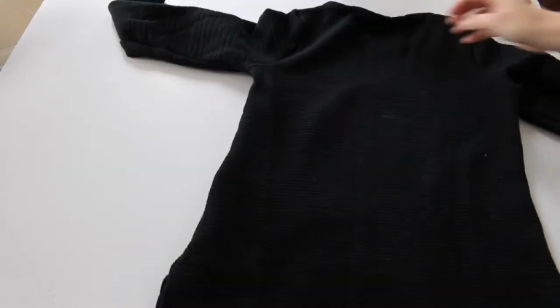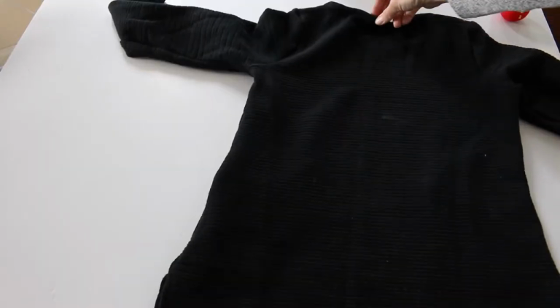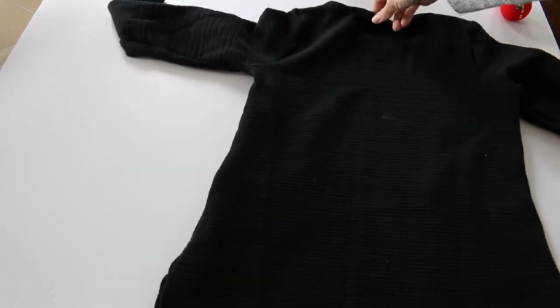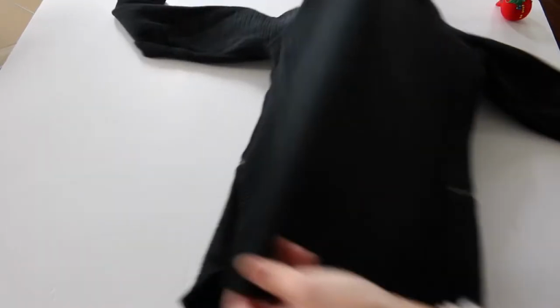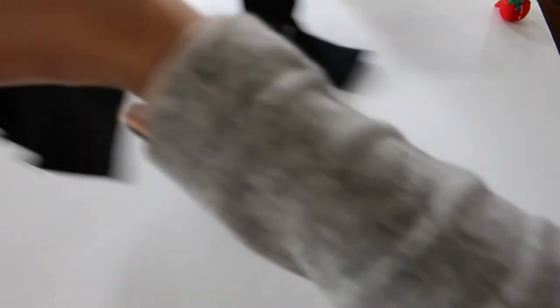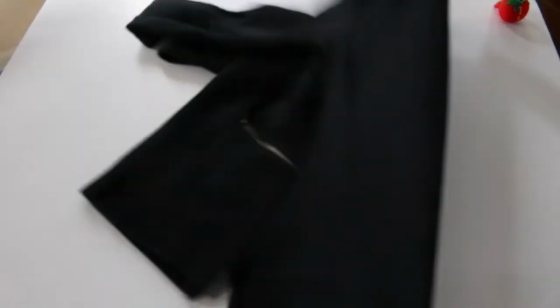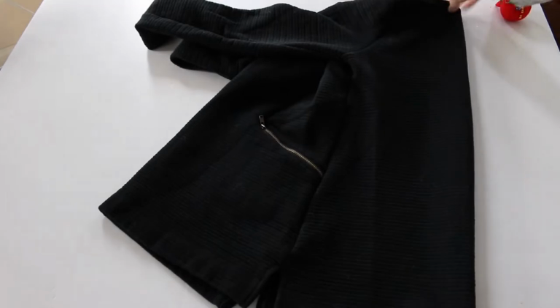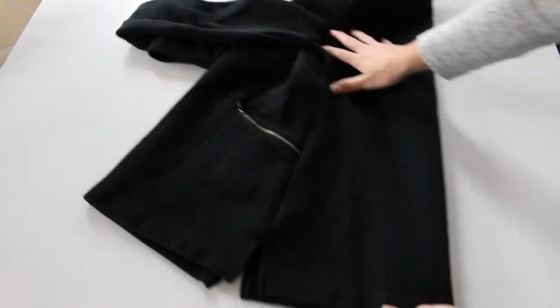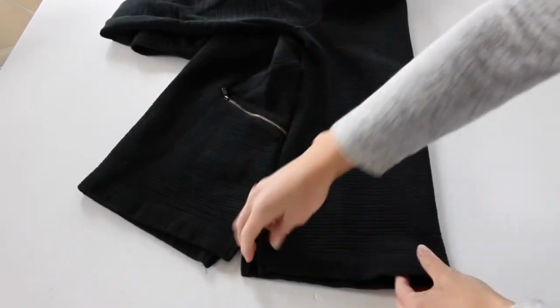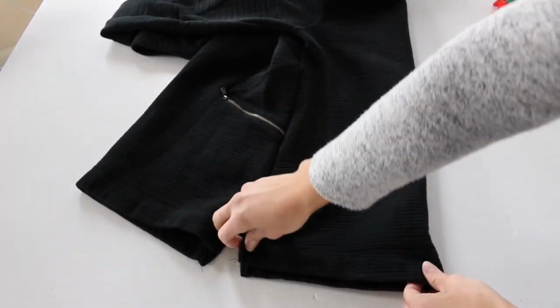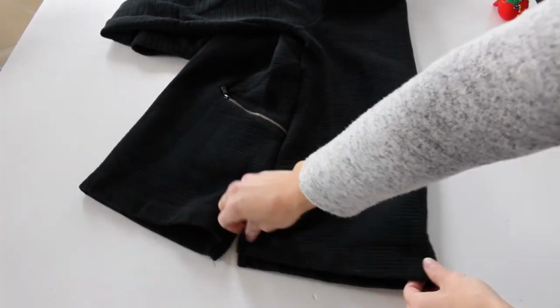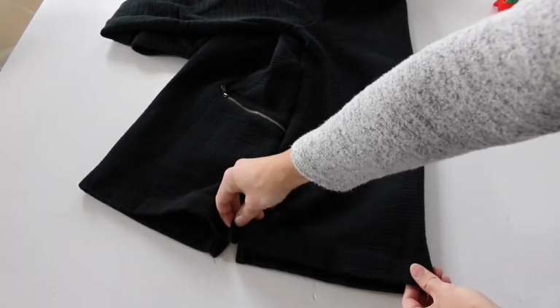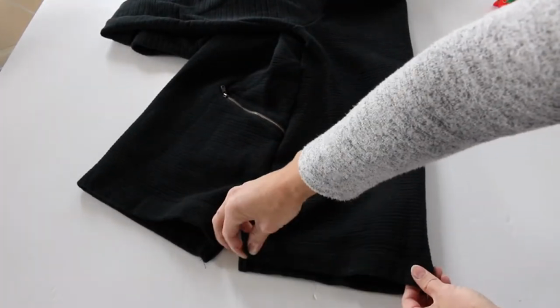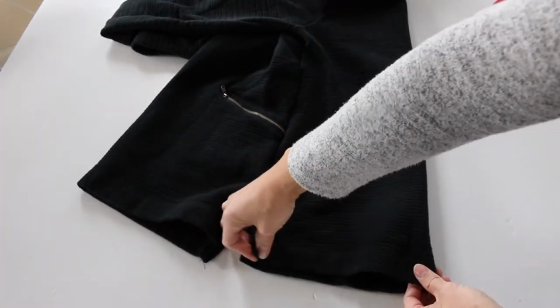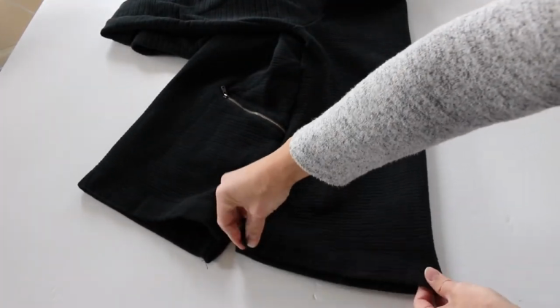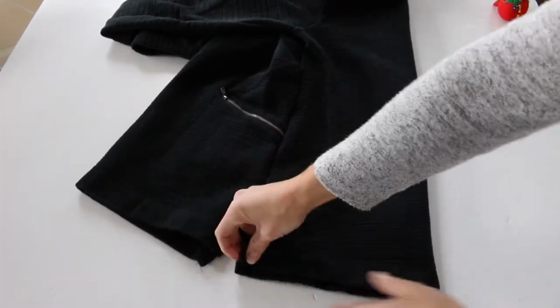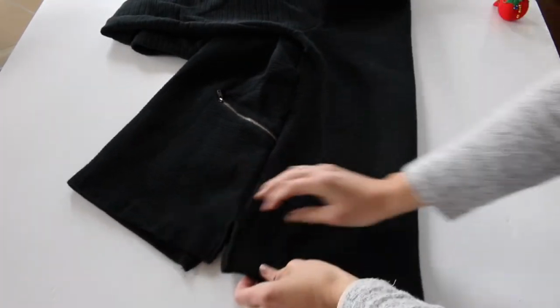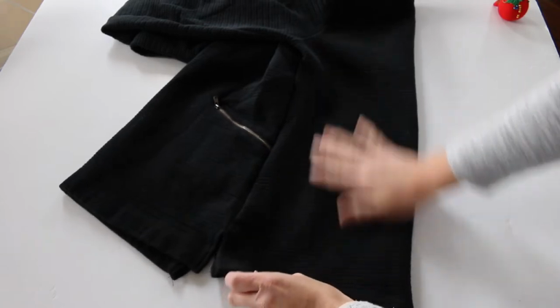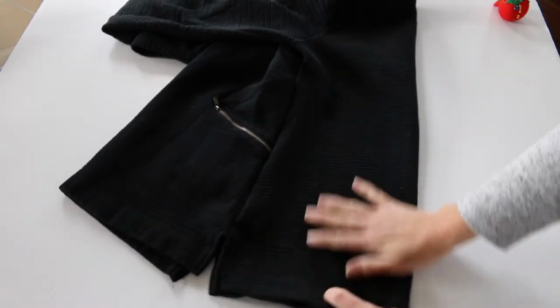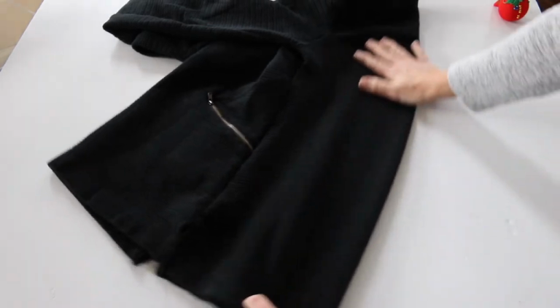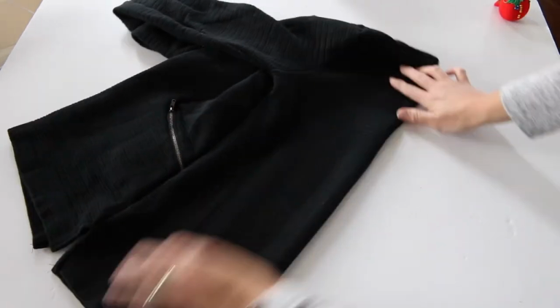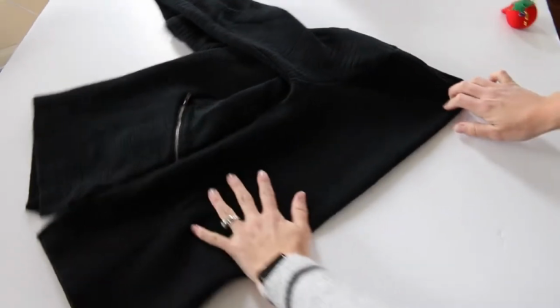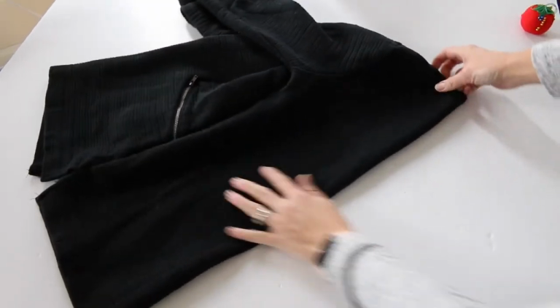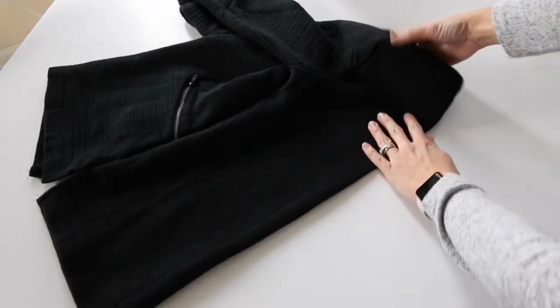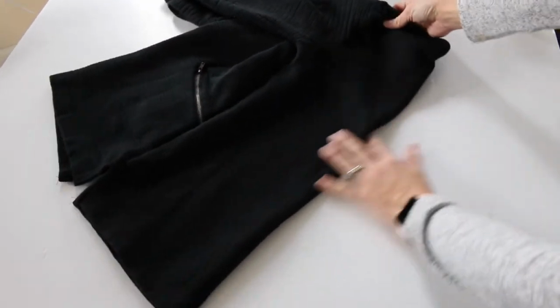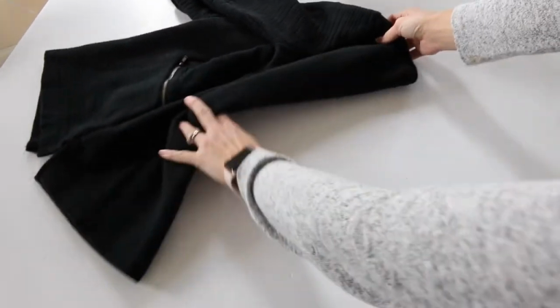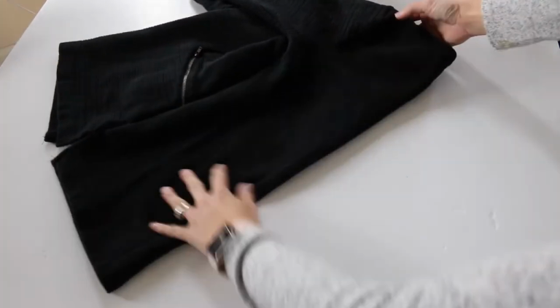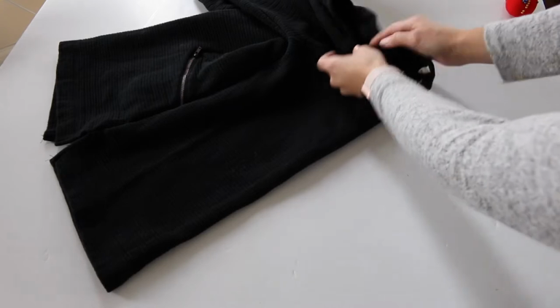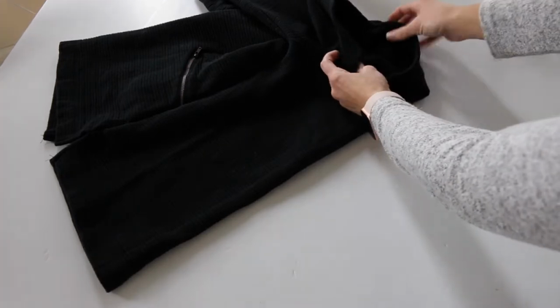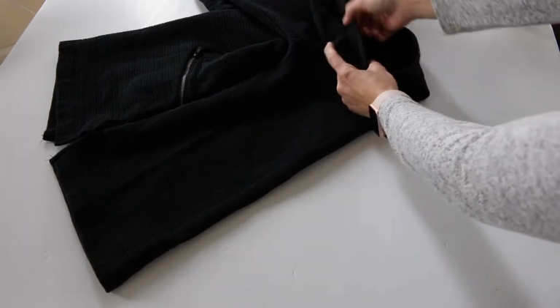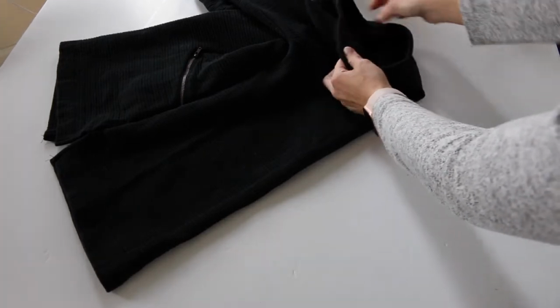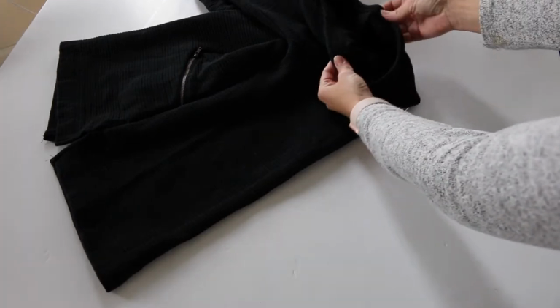Now you'll want to fold the back part of the shirt, making sure the seams align. Then pin it in place so it doesn't move when we cut.